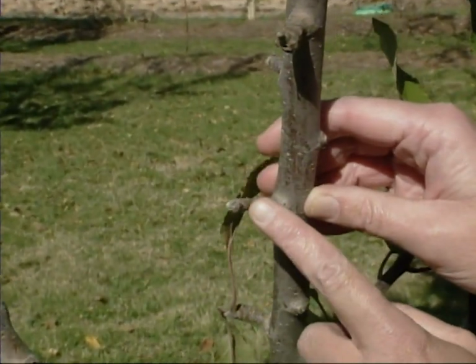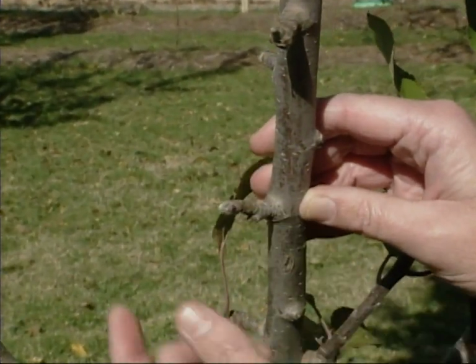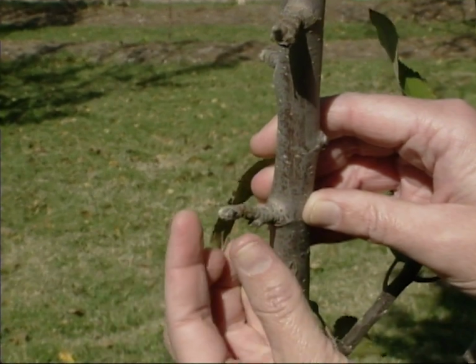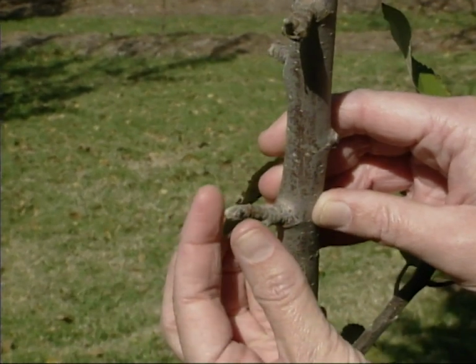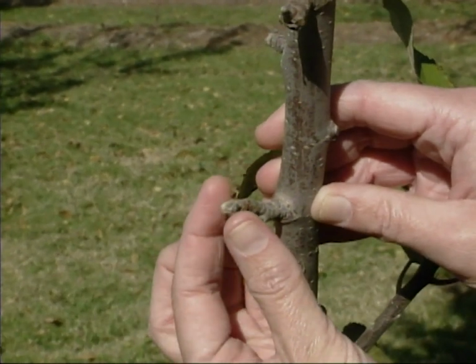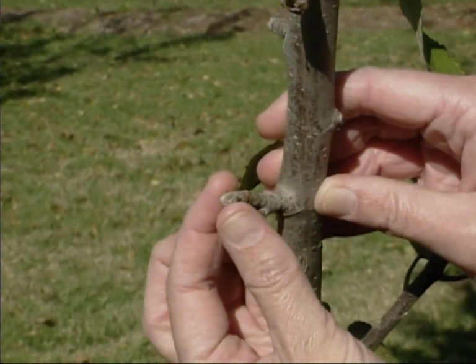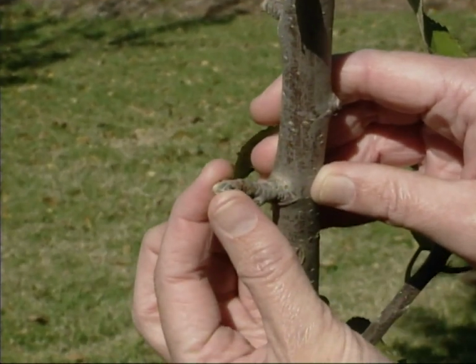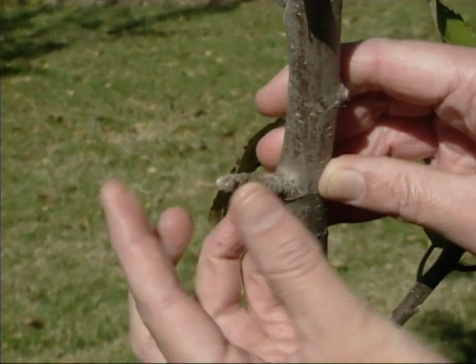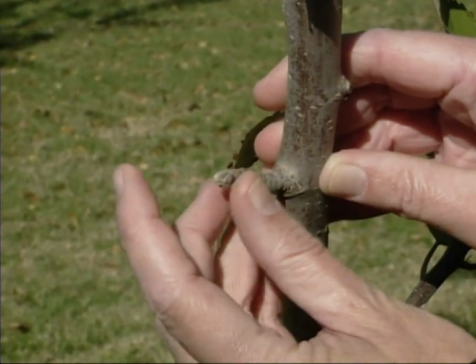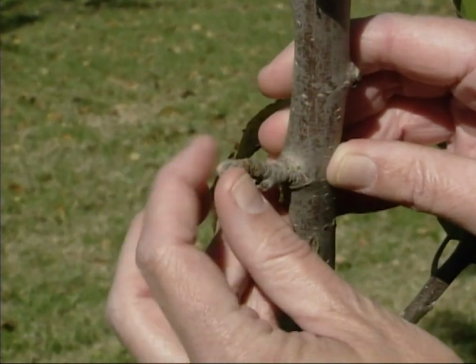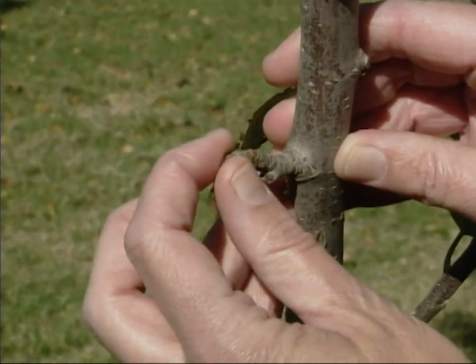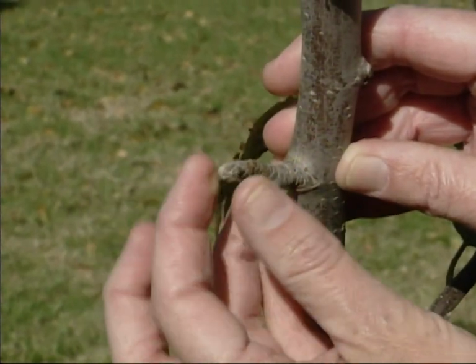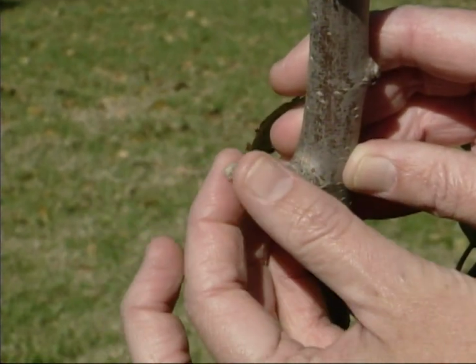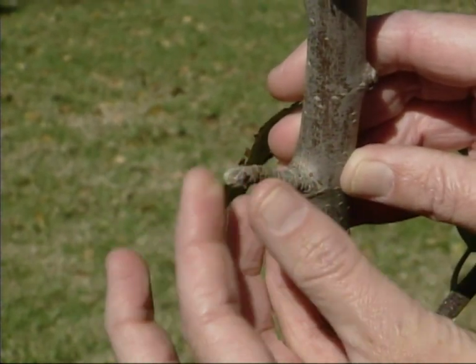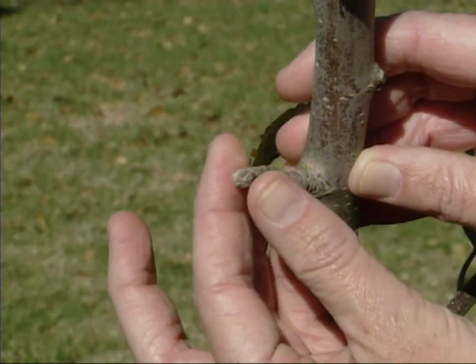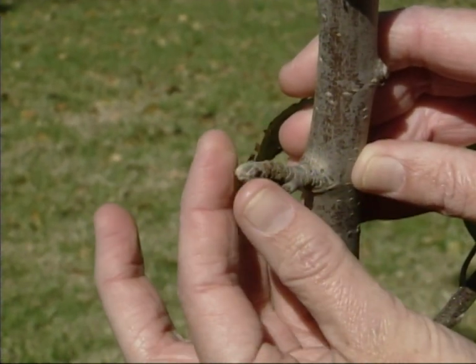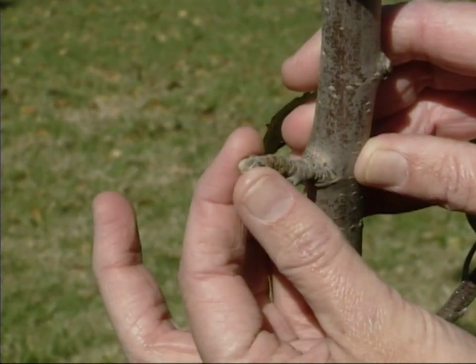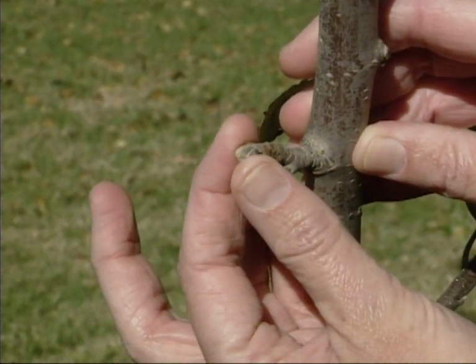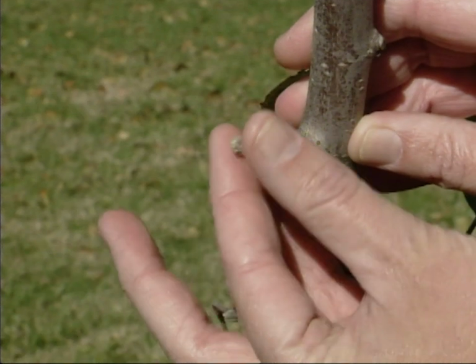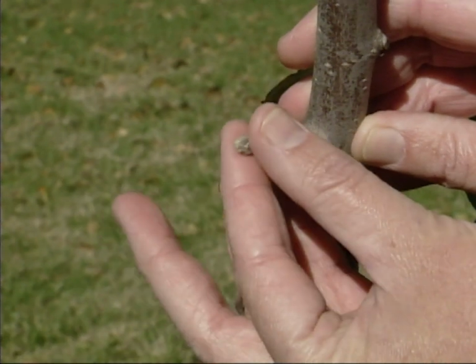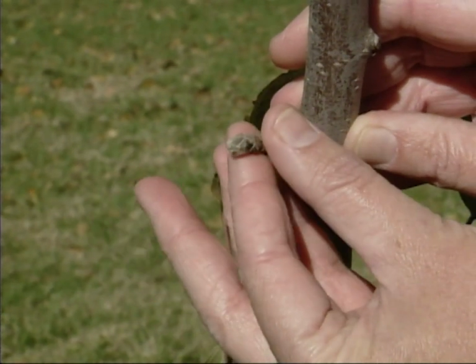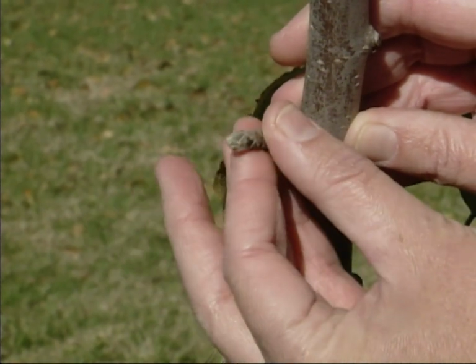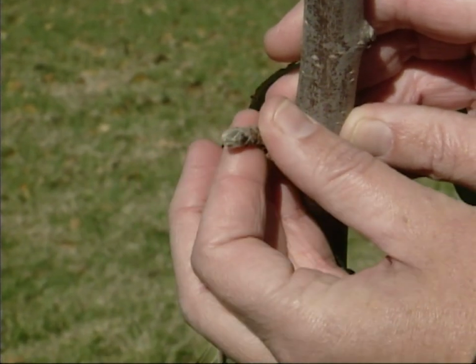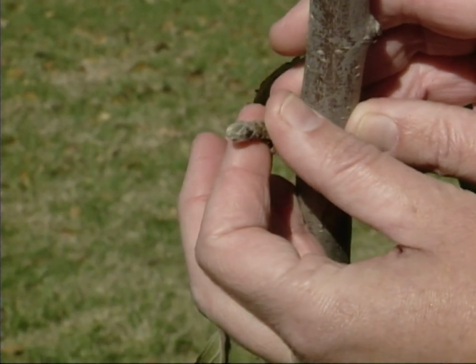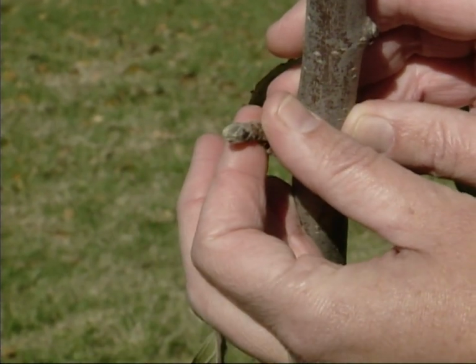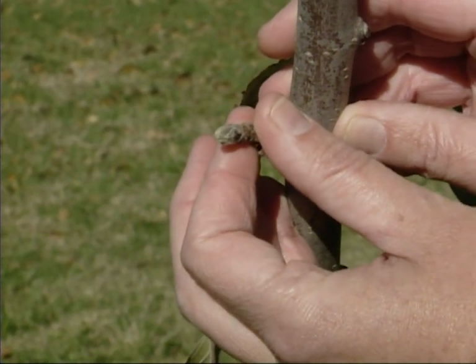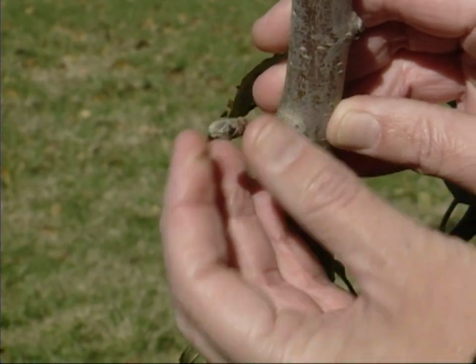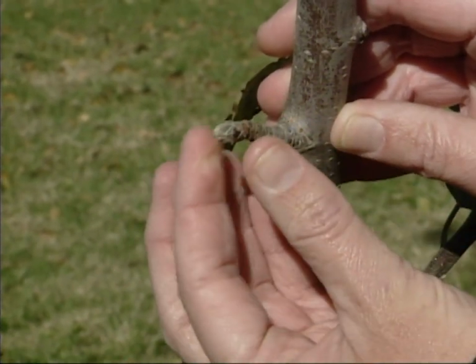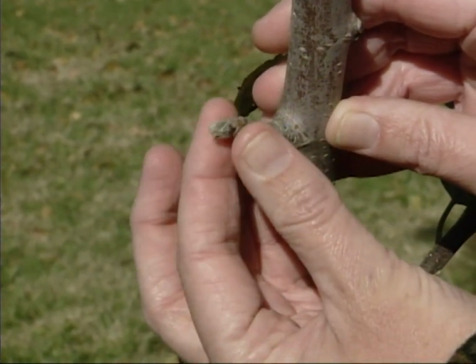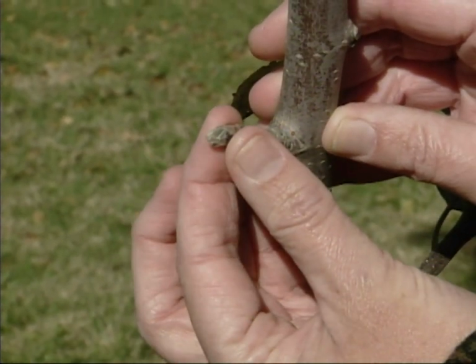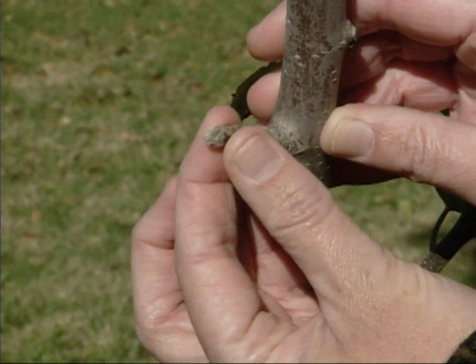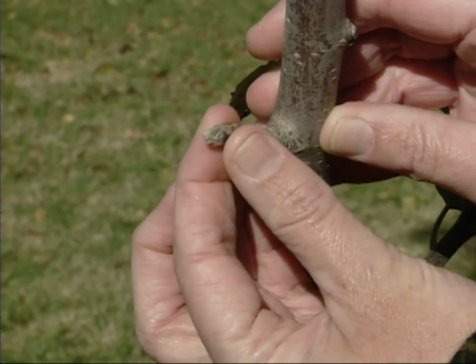Now, see this bud — how it's nice and fat? That is a bud that has a potential for being an apple because it's got a flower bud in there.